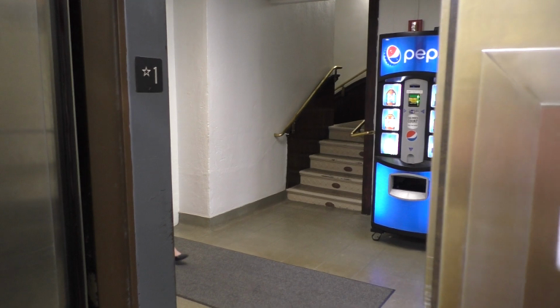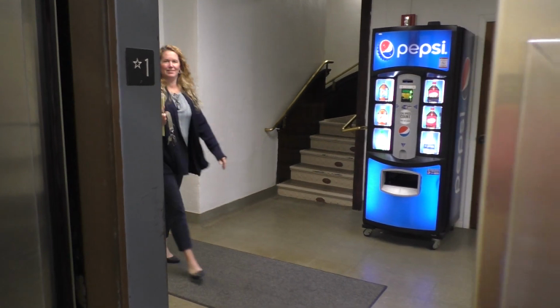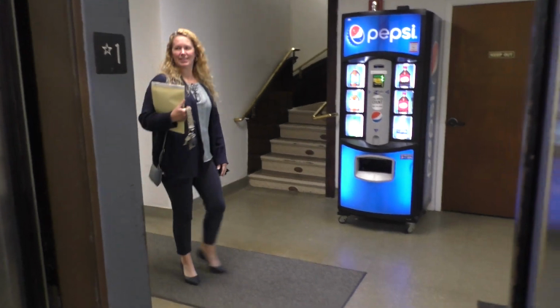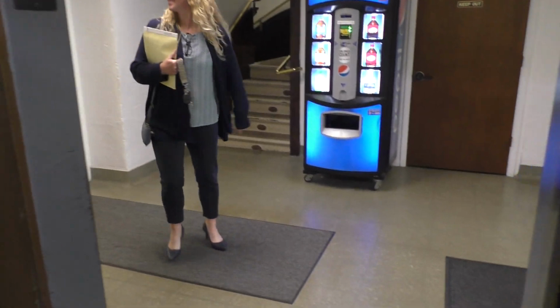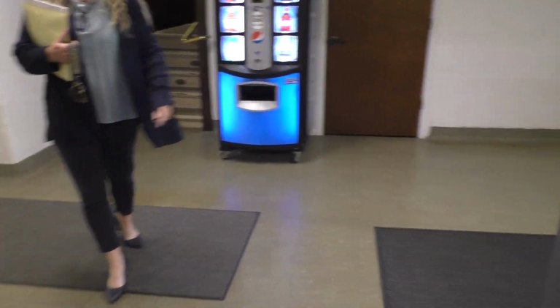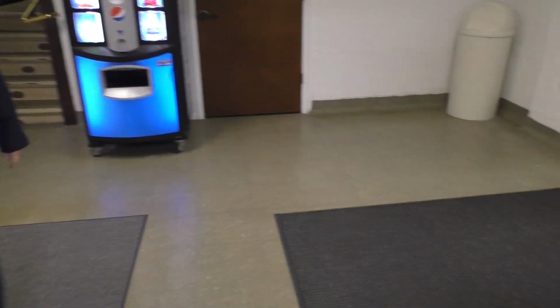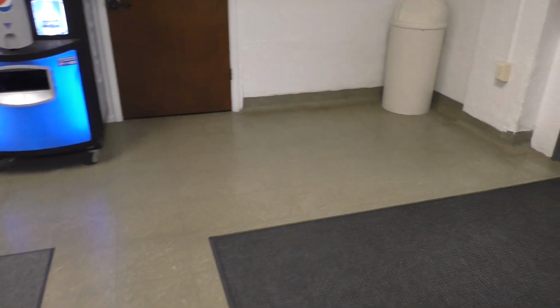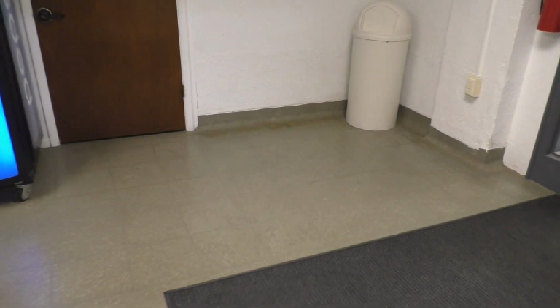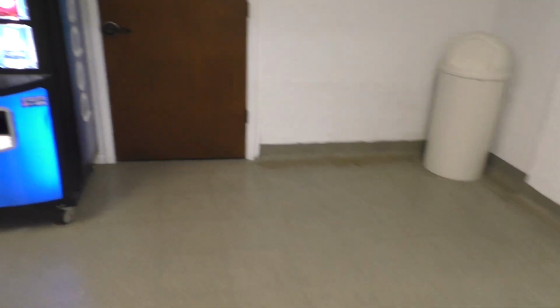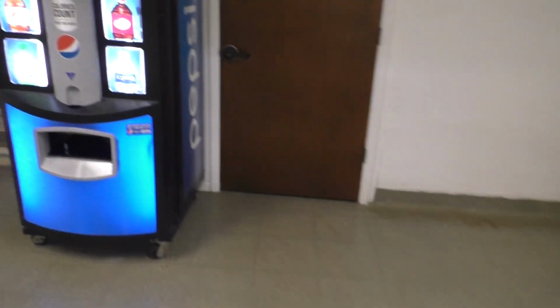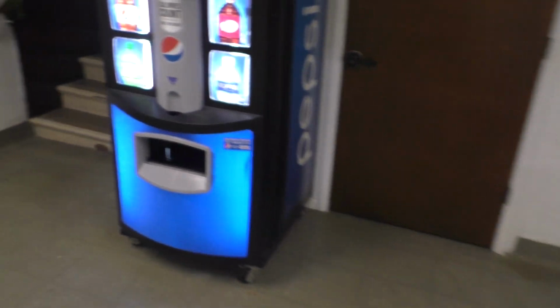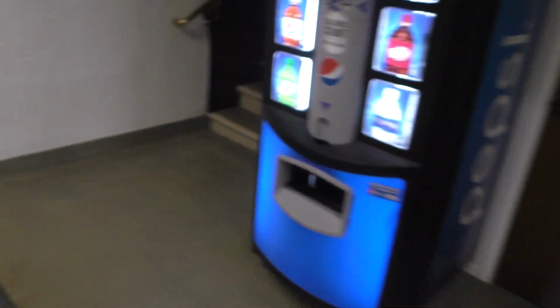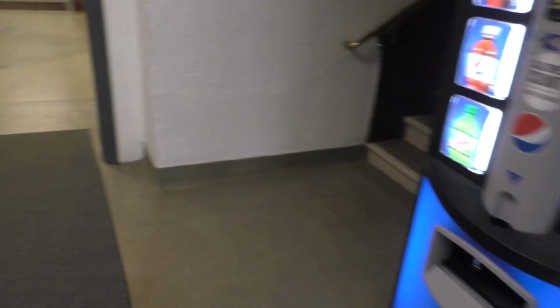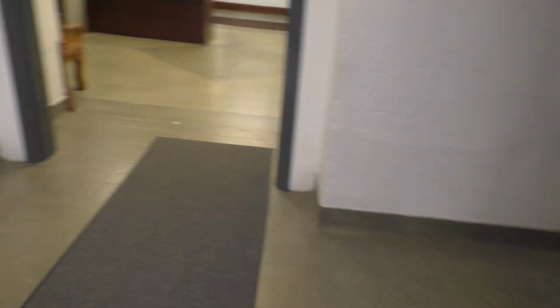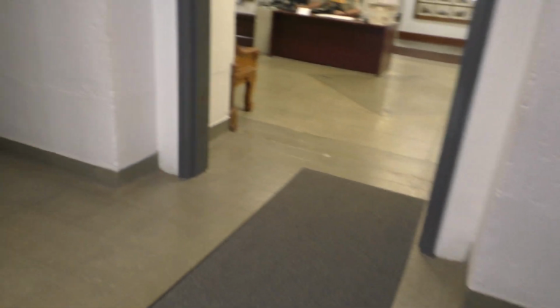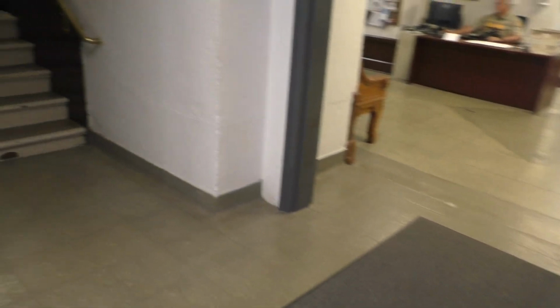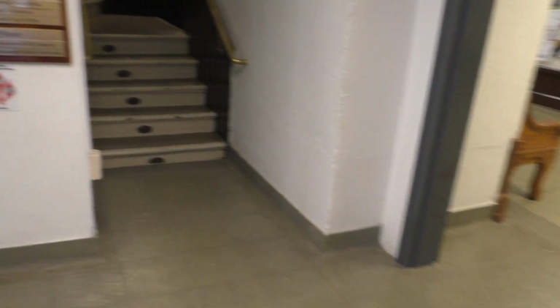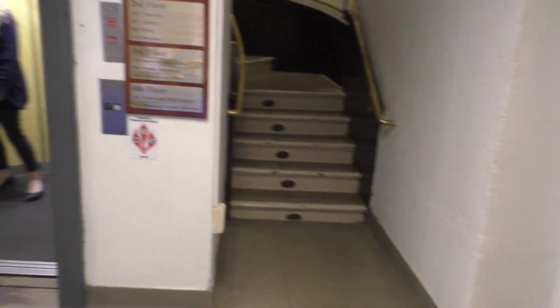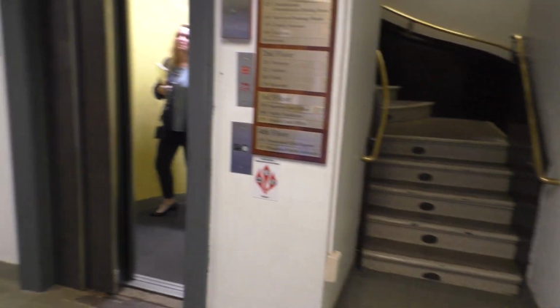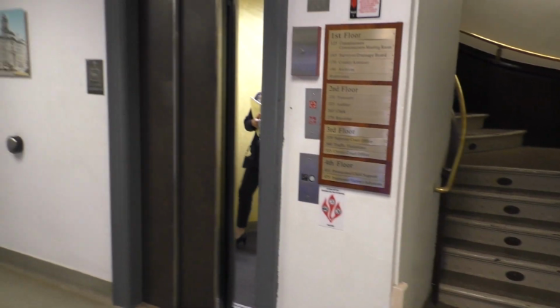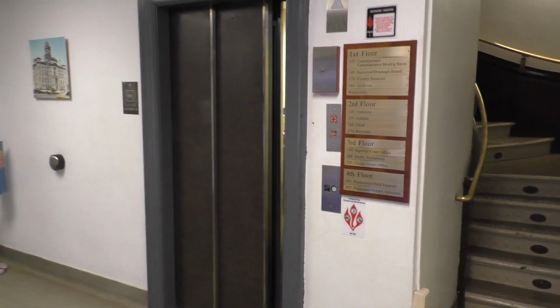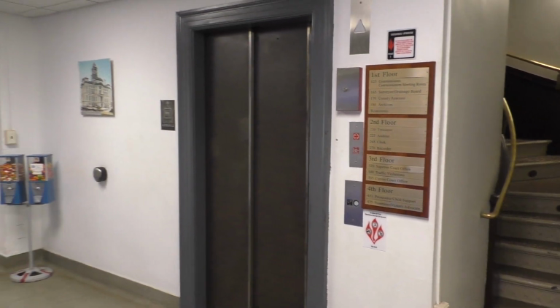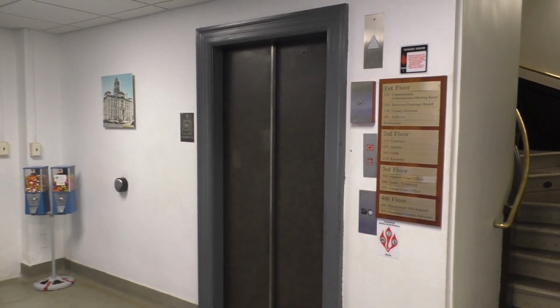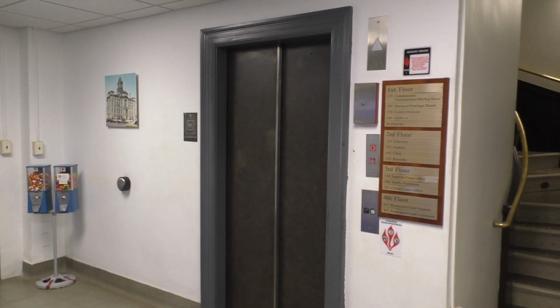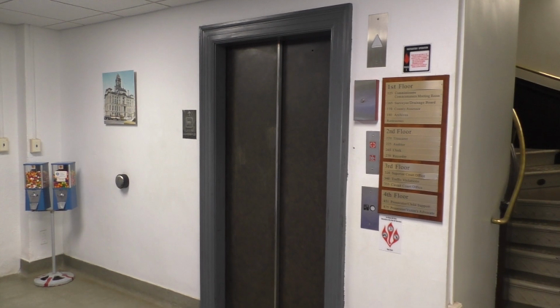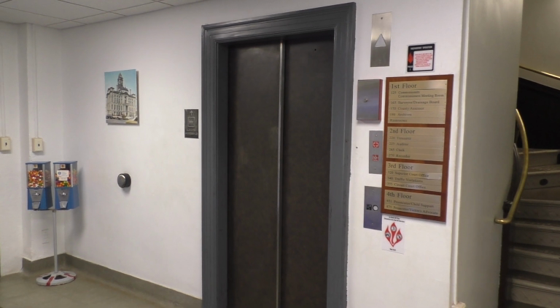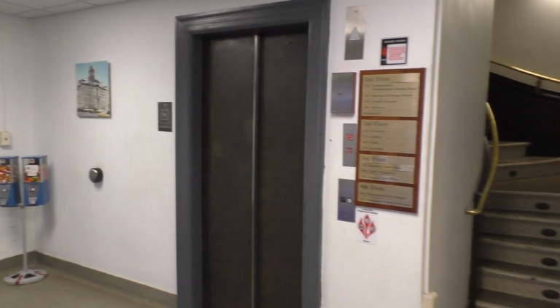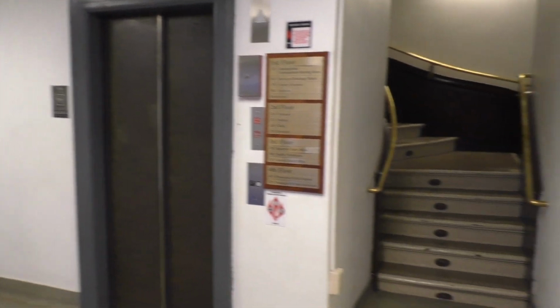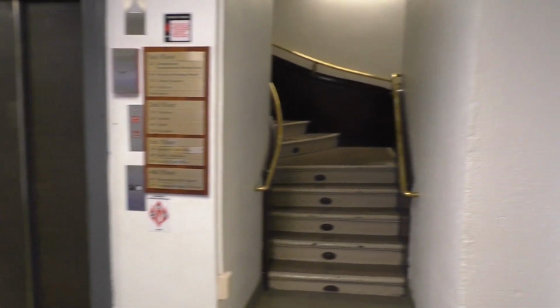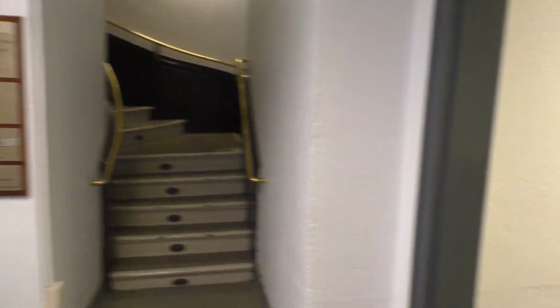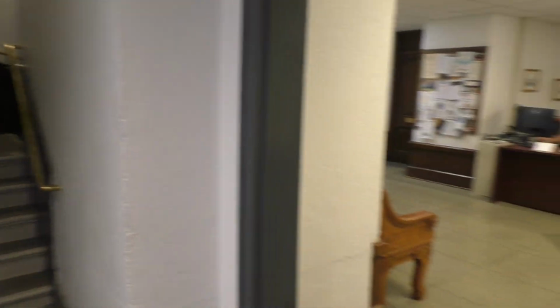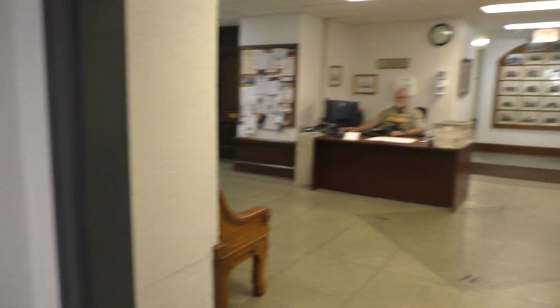All right, let's get out. All right, there goes the door. And that's it. I hope you enjoy.